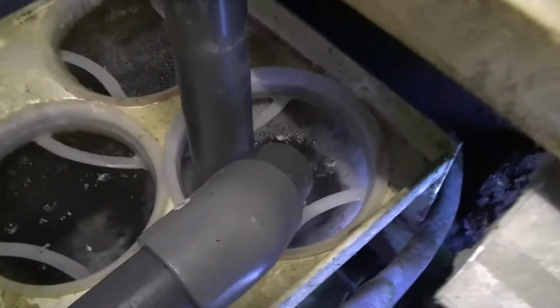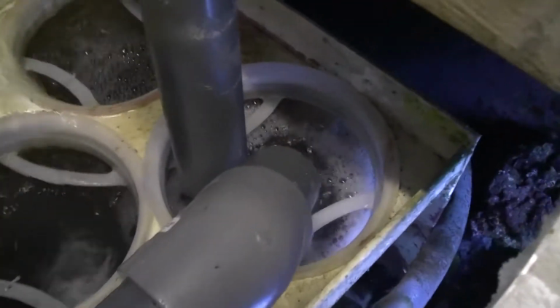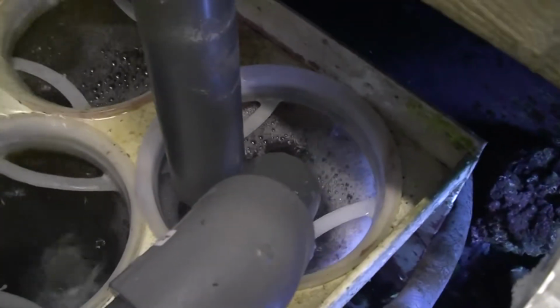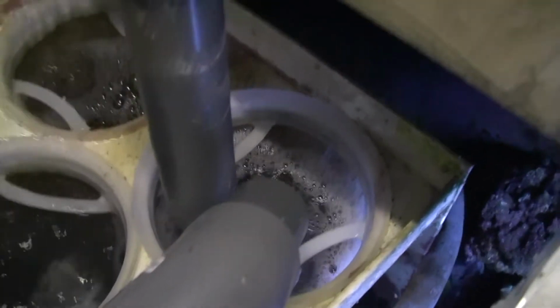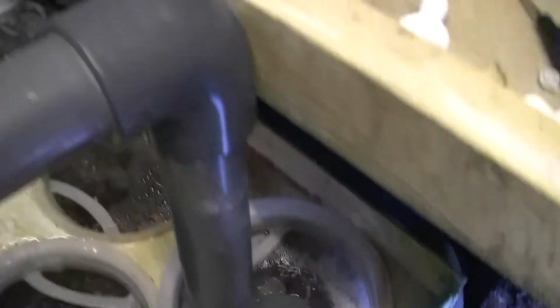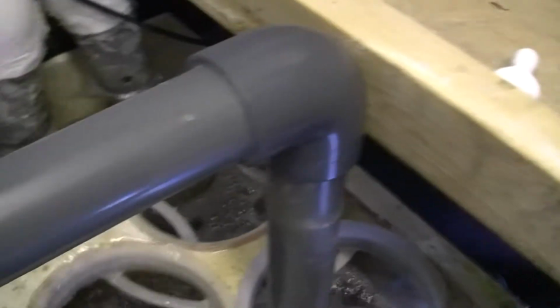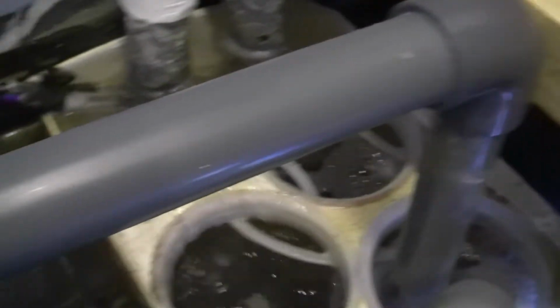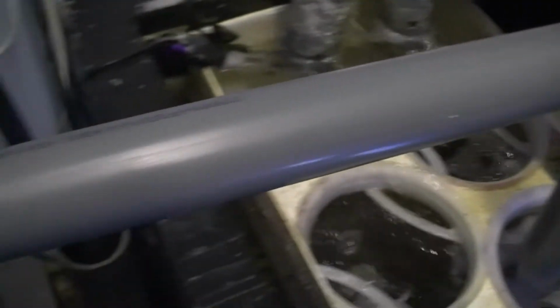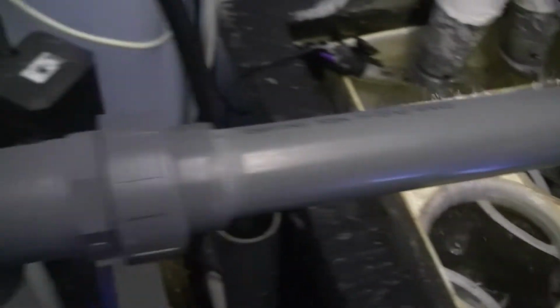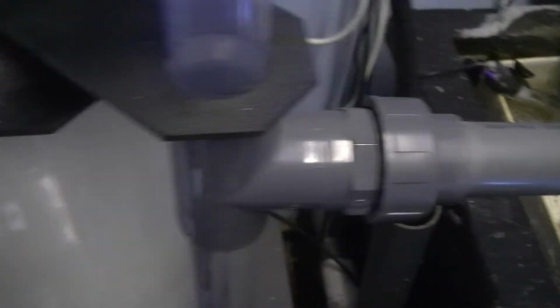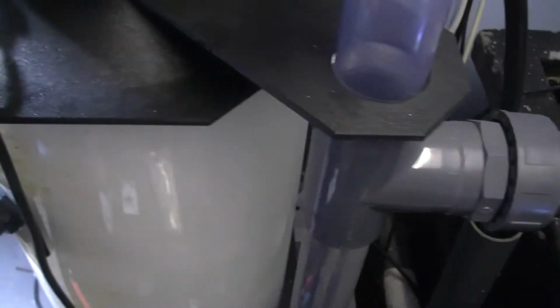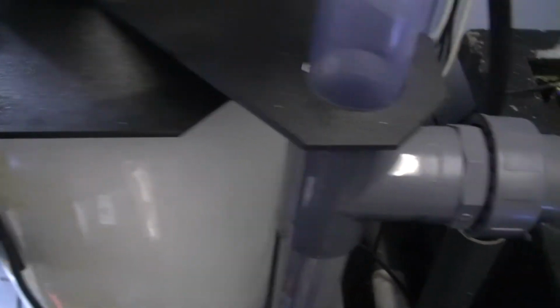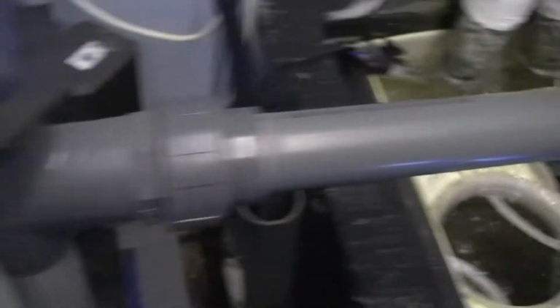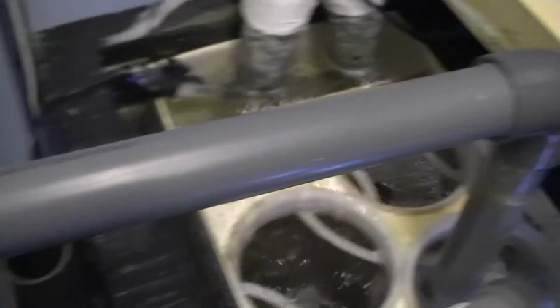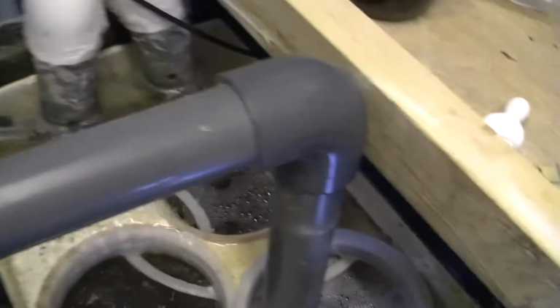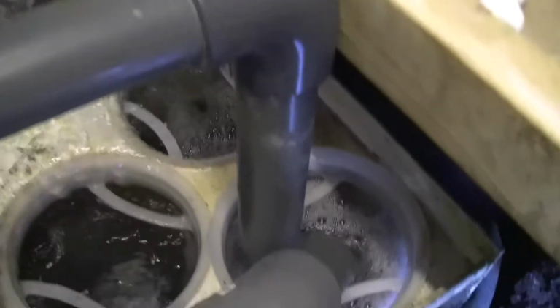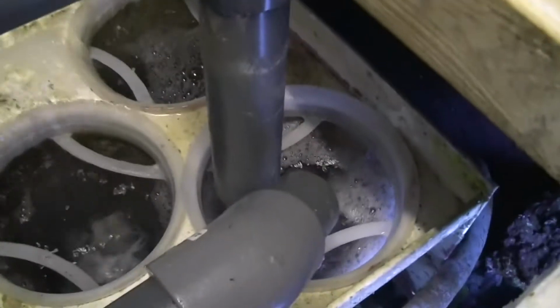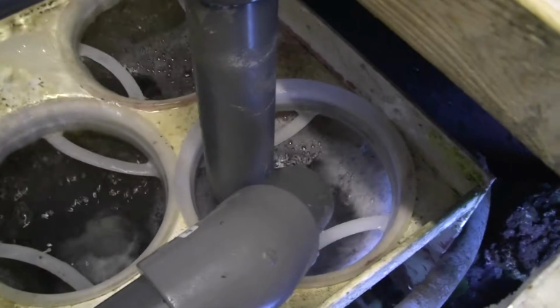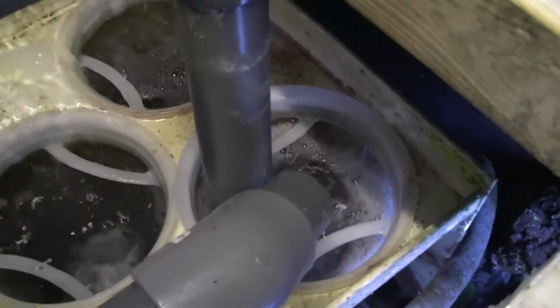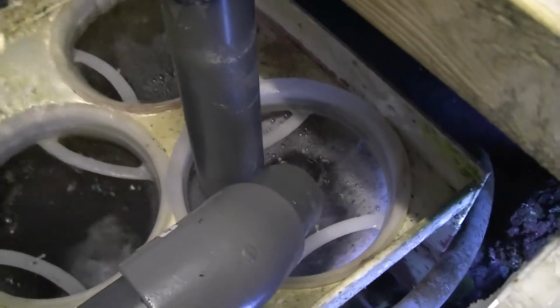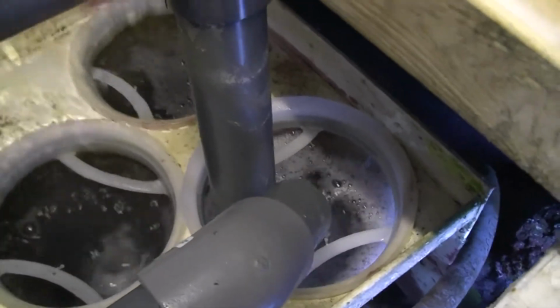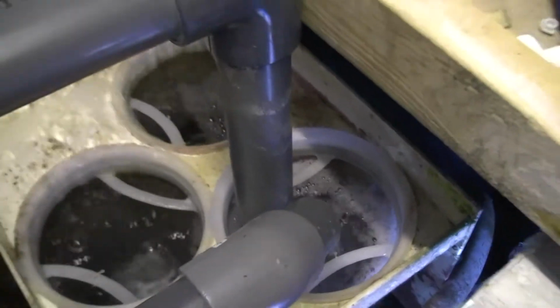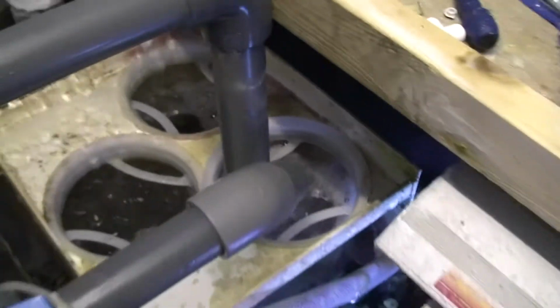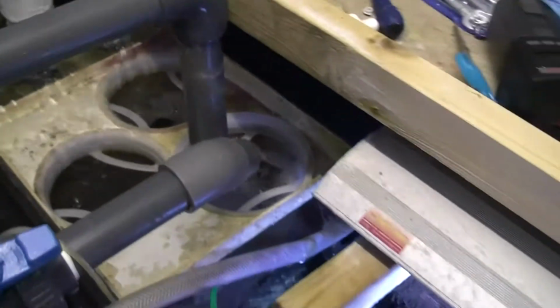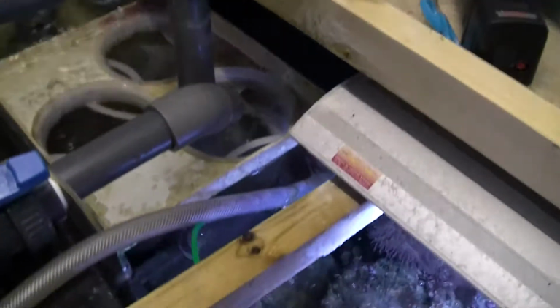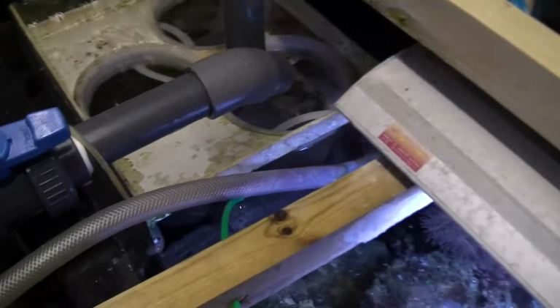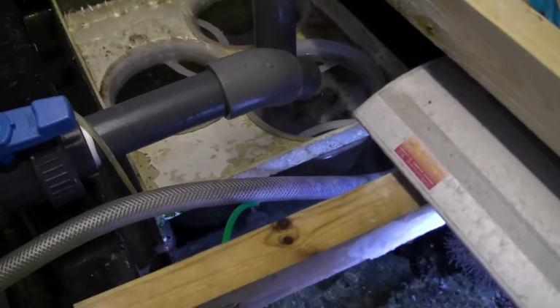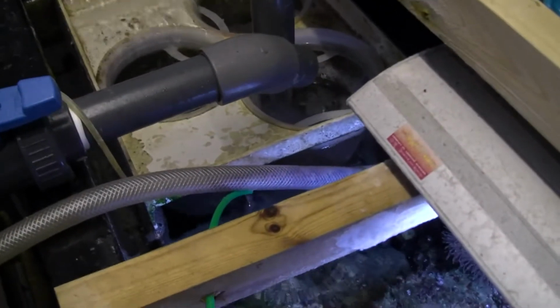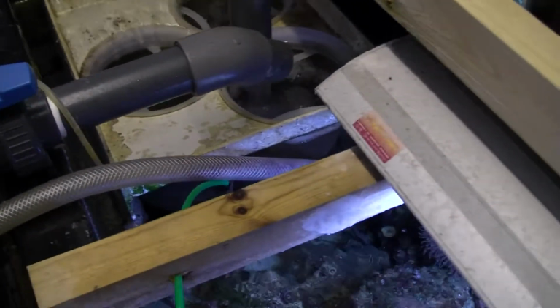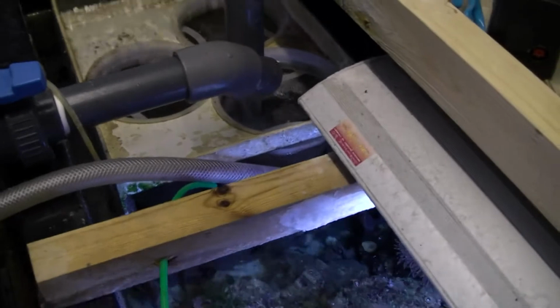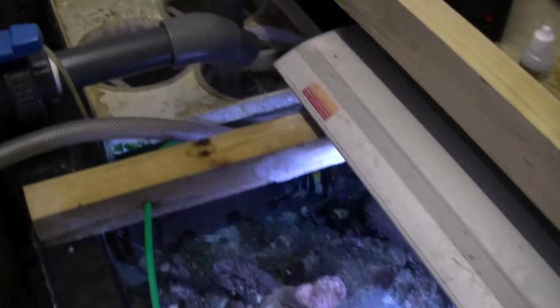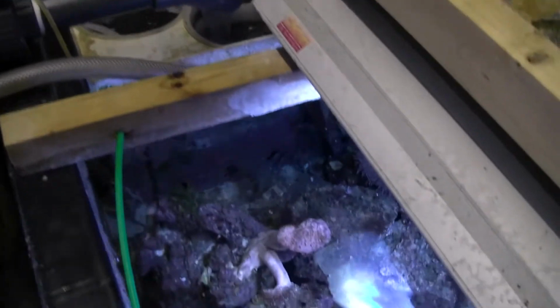This one here is my return from my skimmer, which is carboning to take out the ozone. It then flows through the sock filter and returns underneath.